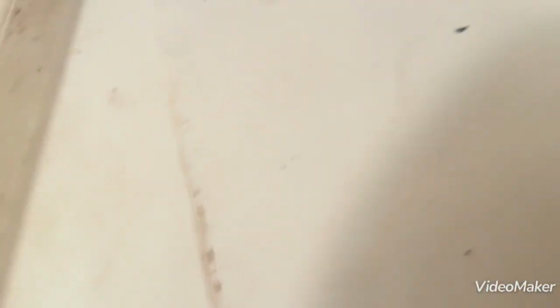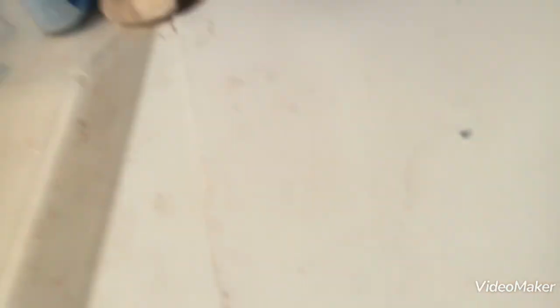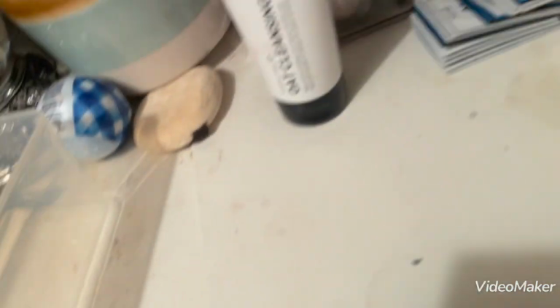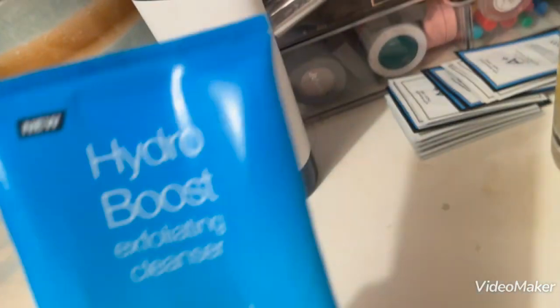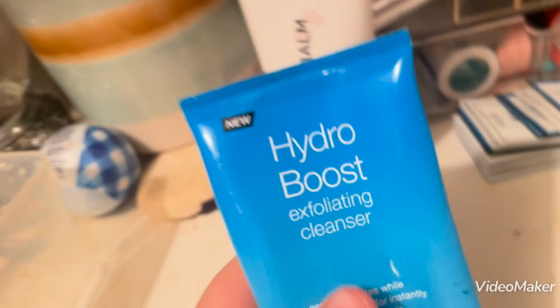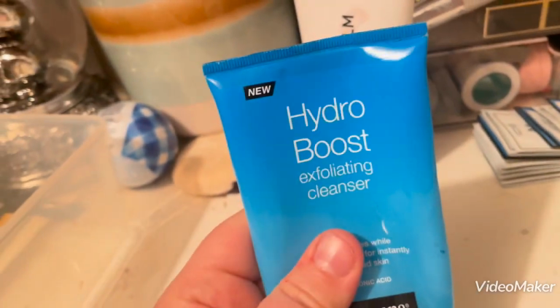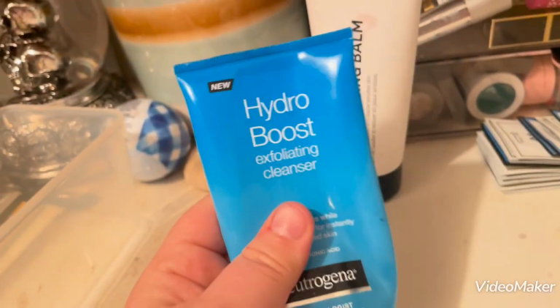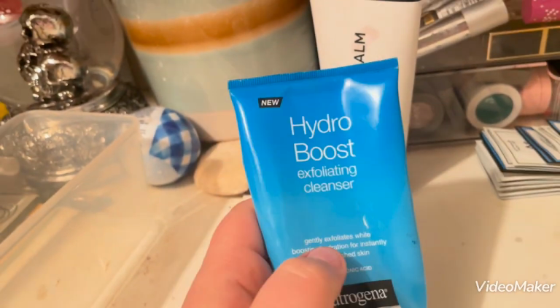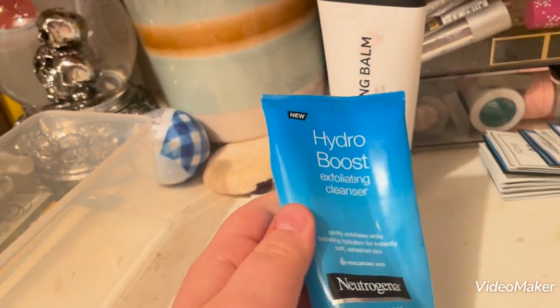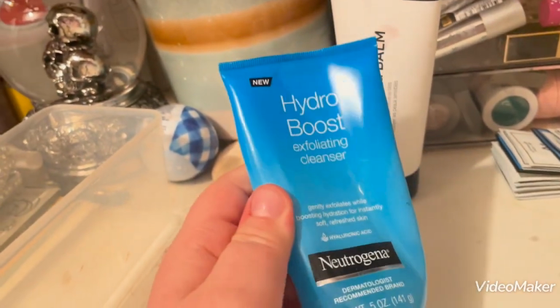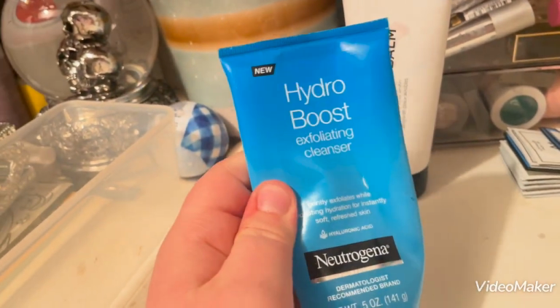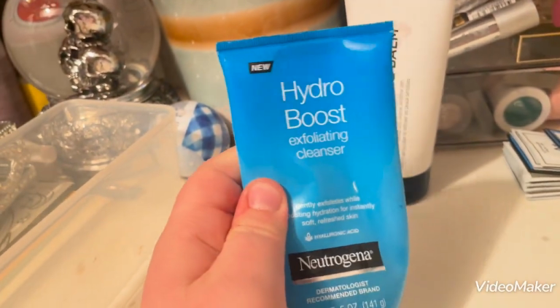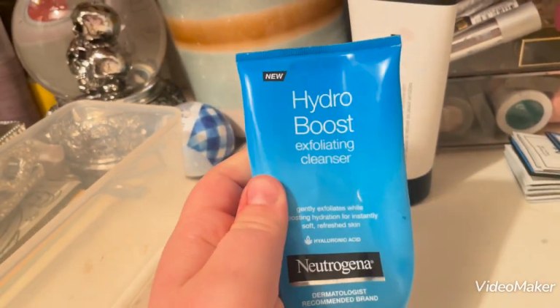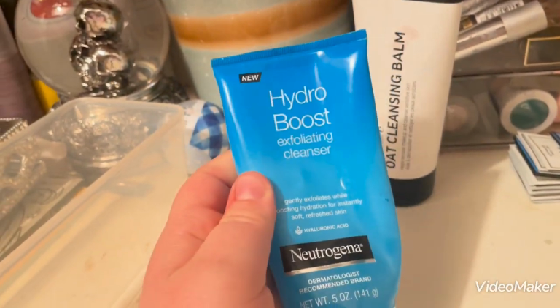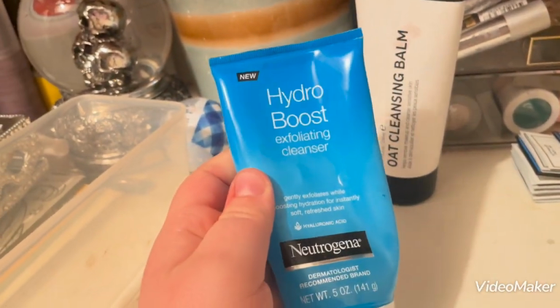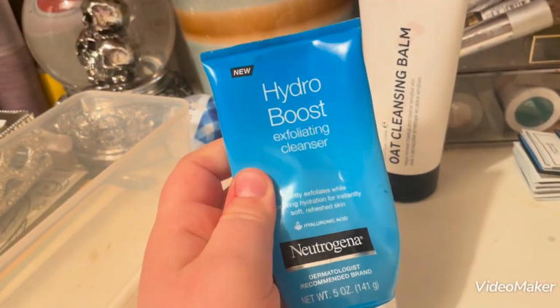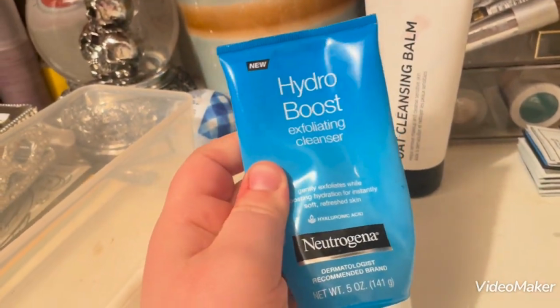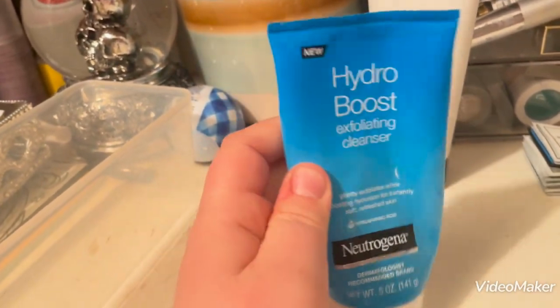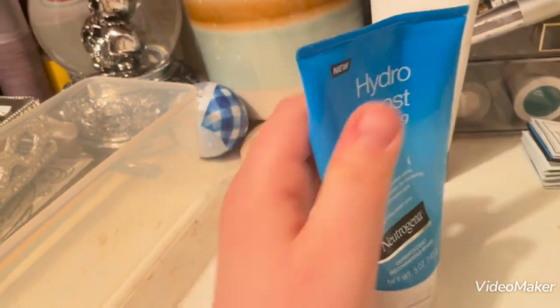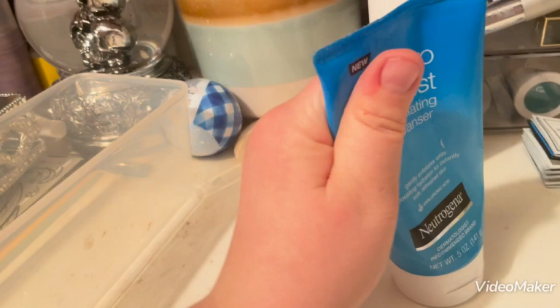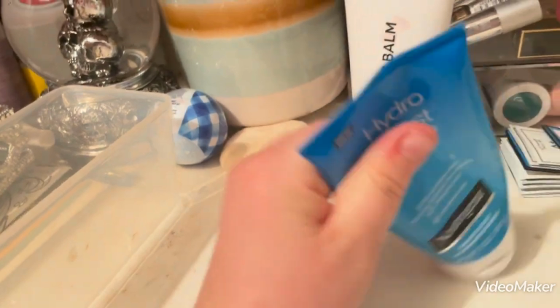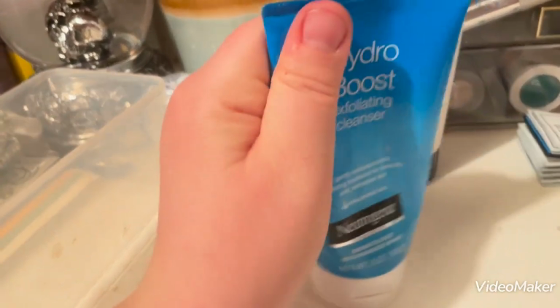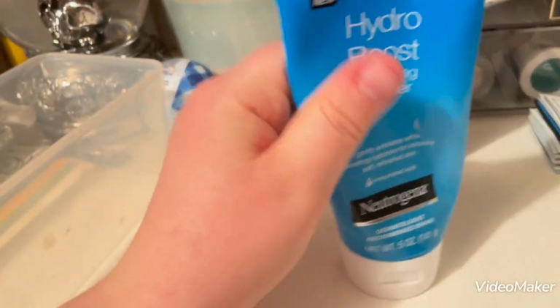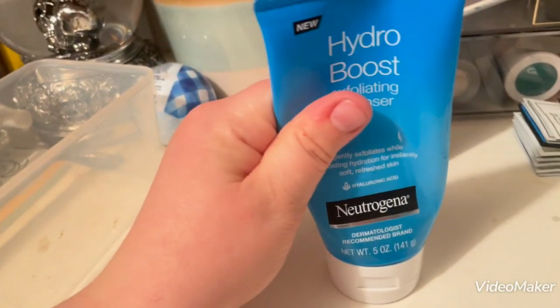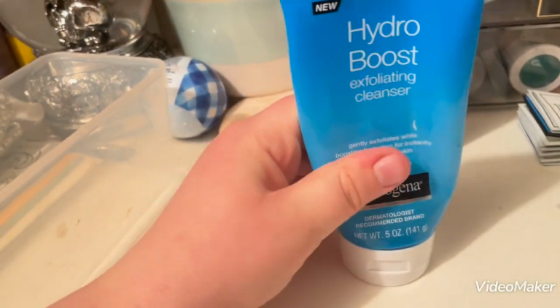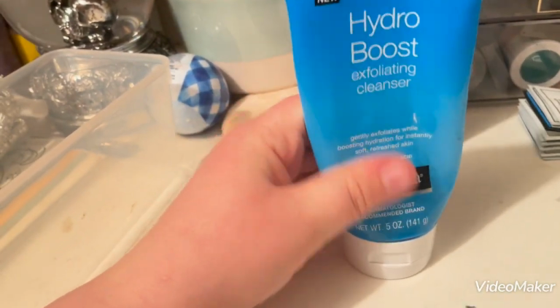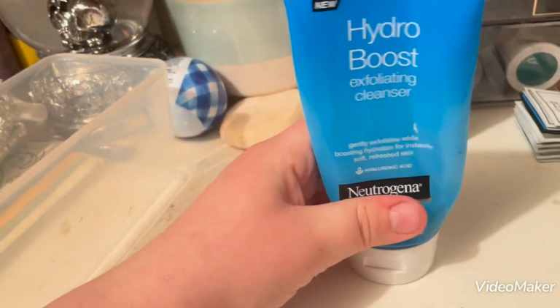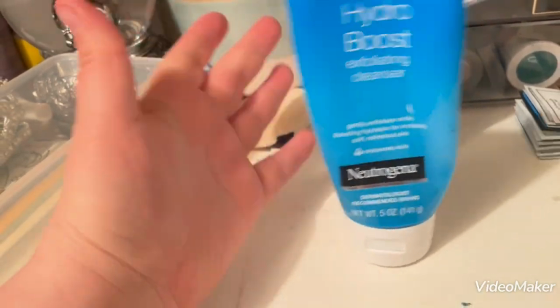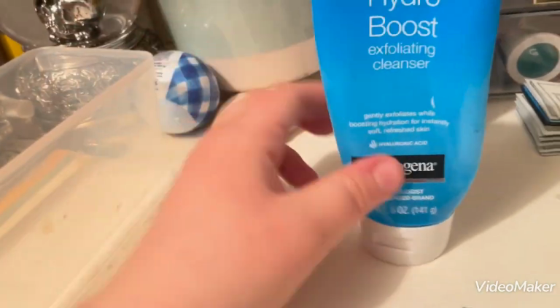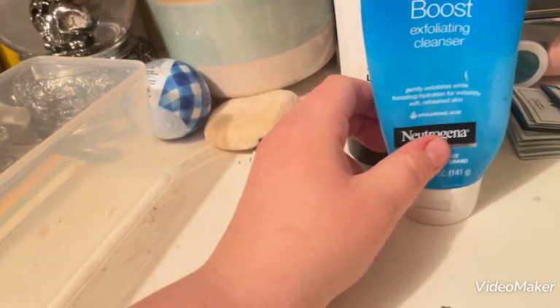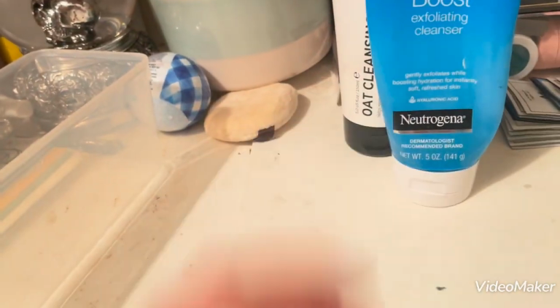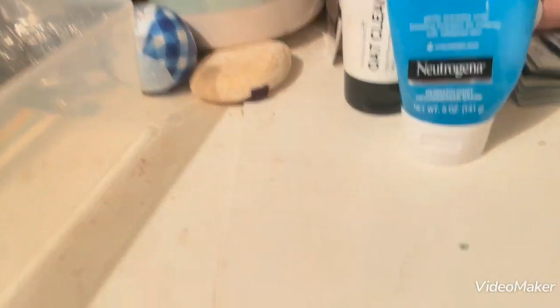The next thing I have is this Neutrogena Hydro Boost Exfoliating Cleanser. As you can see, it's almost gone — I don't have much left of that.